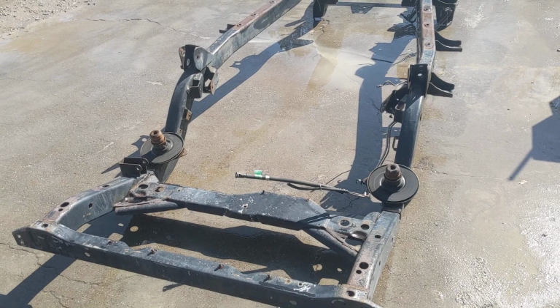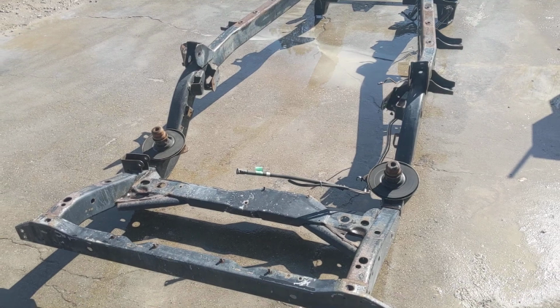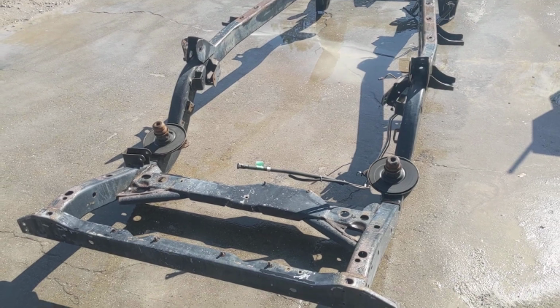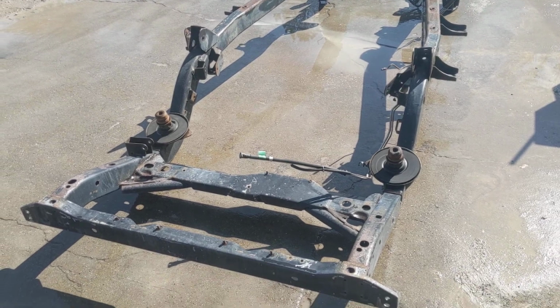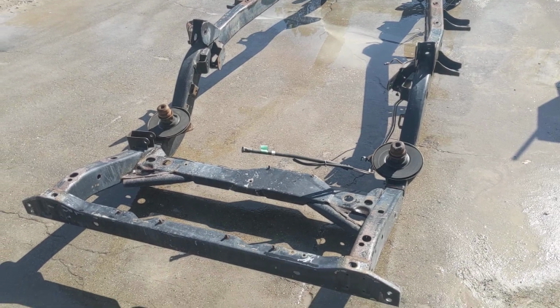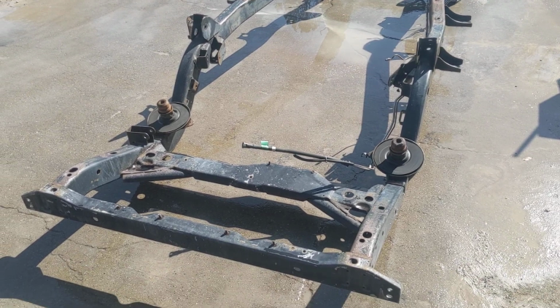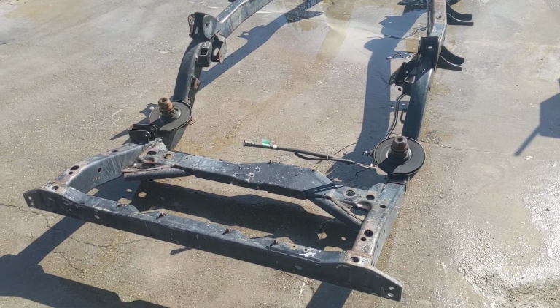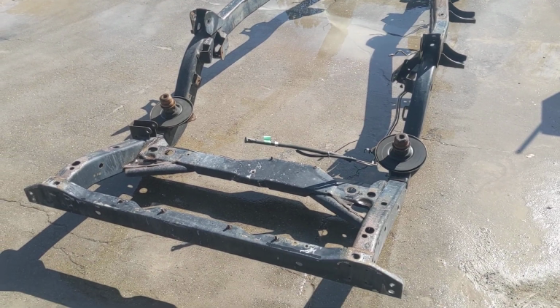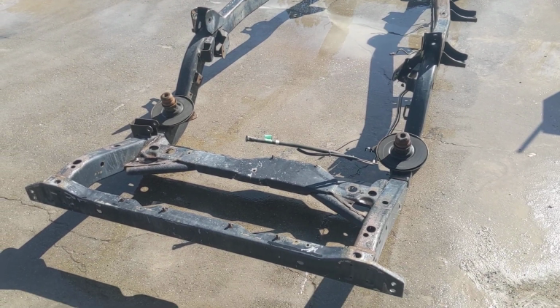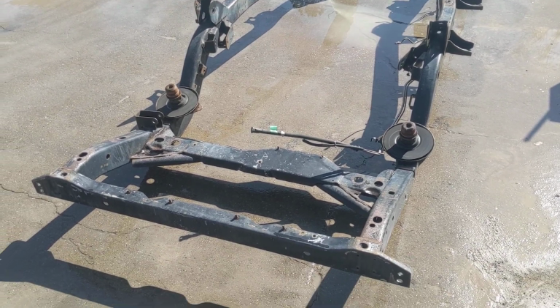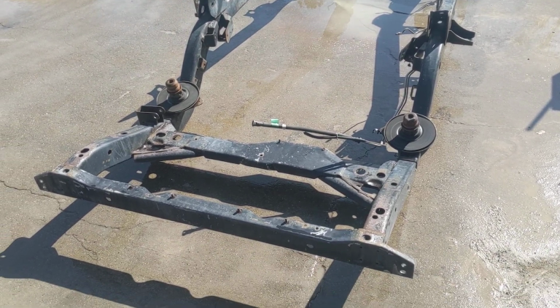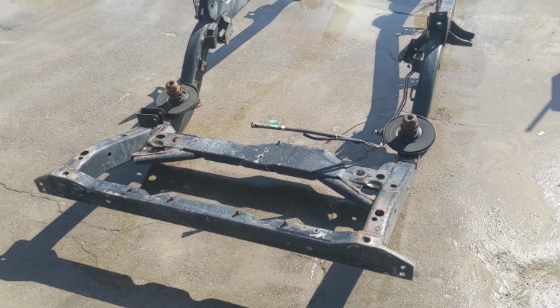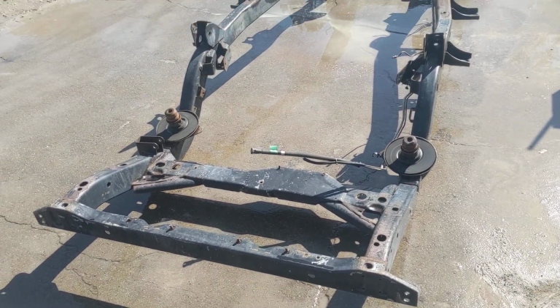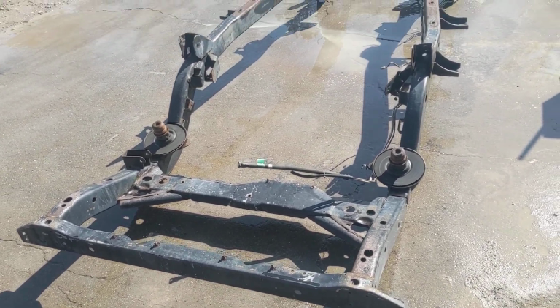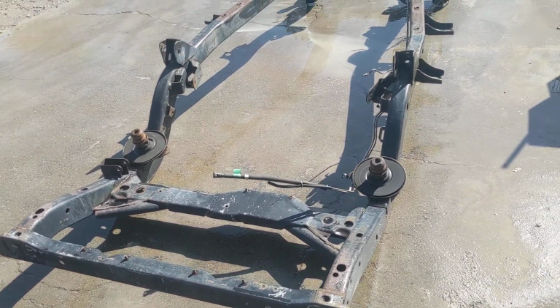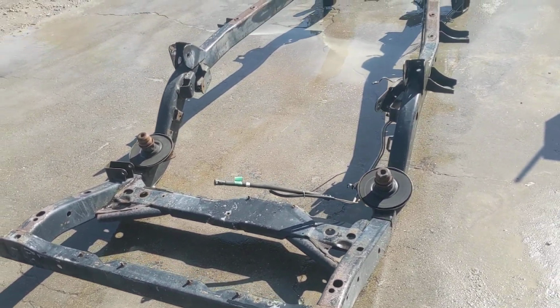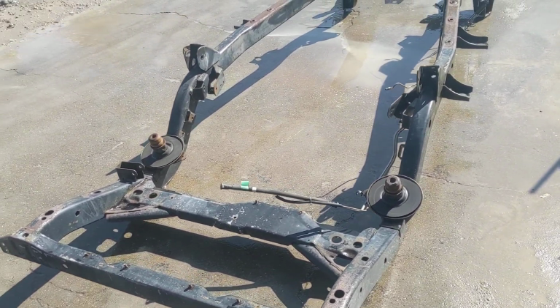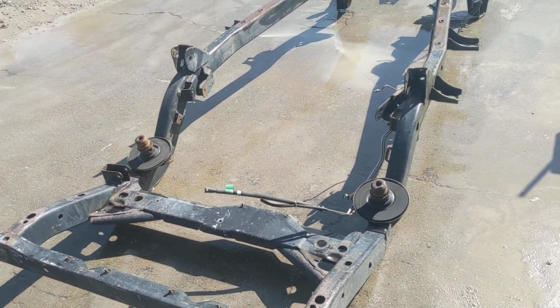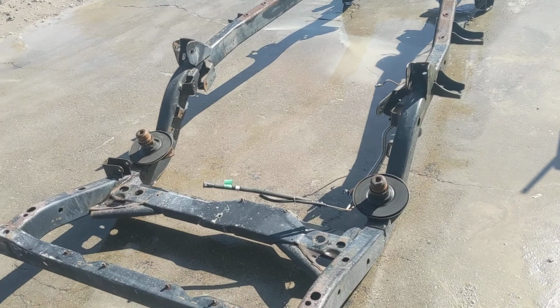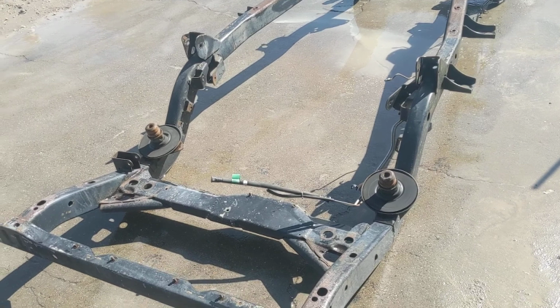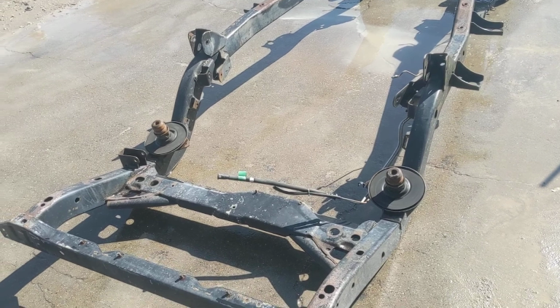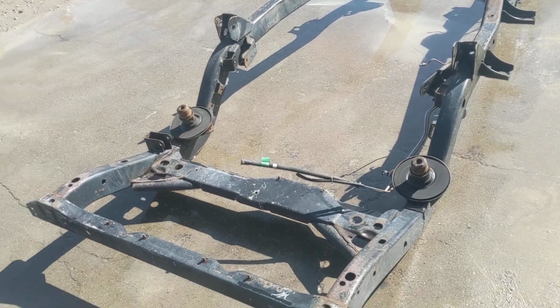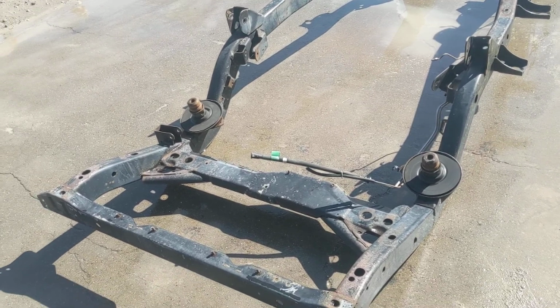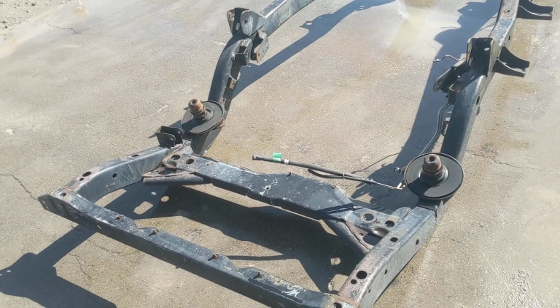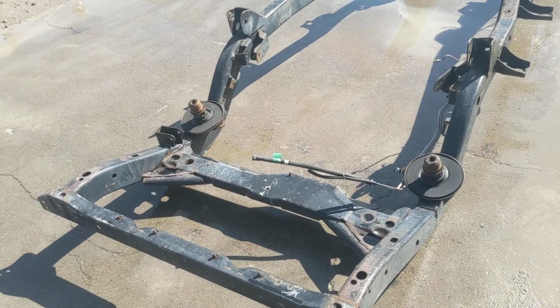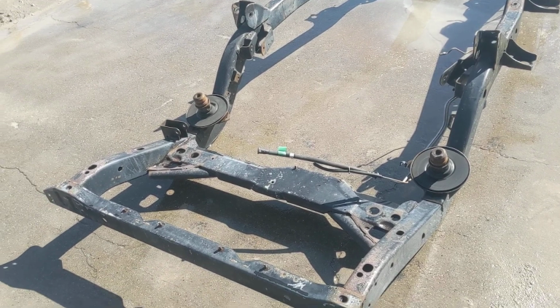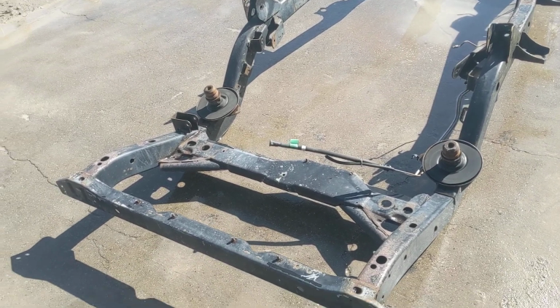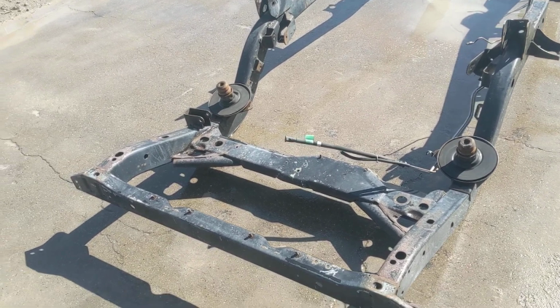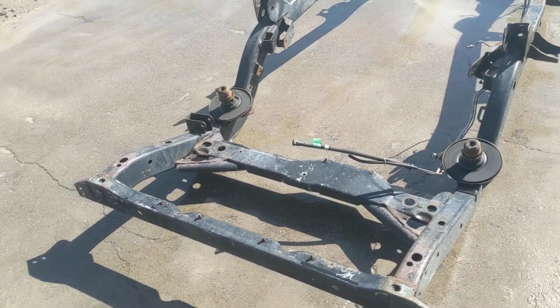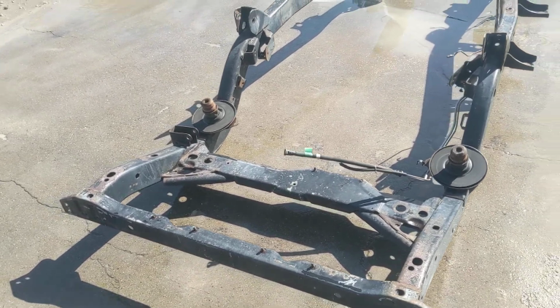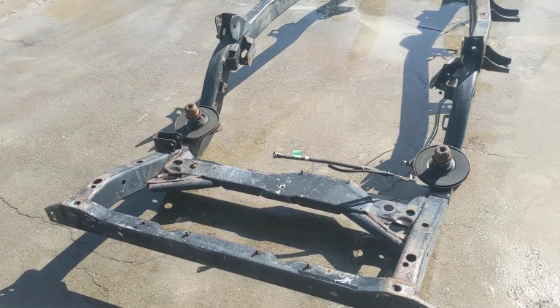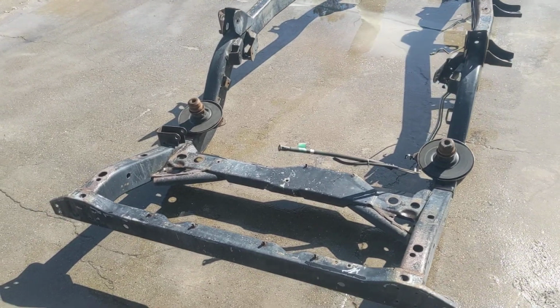Alright guys, this is Ray here with Jeeps Unlimited. I'm going to be showing you a 97-02 Jeep Wrangler 4-cylinder frame, the 2.5 liters.